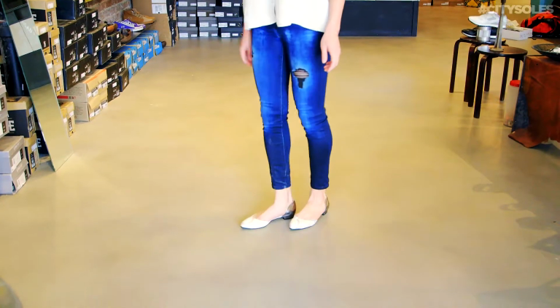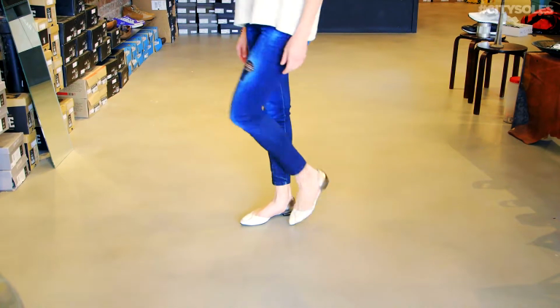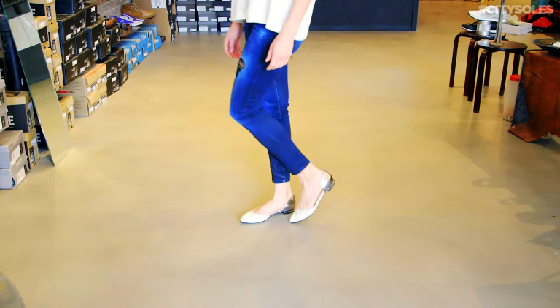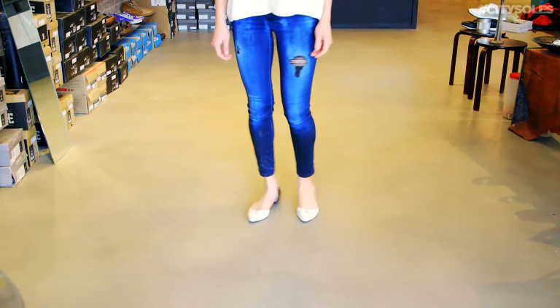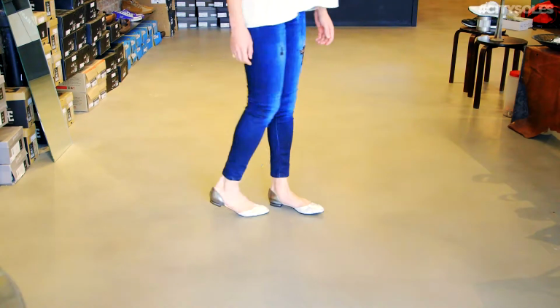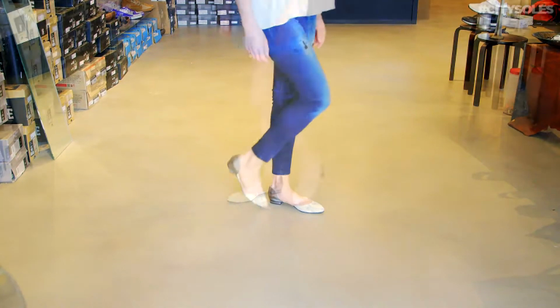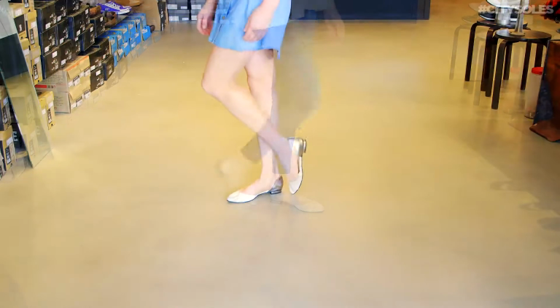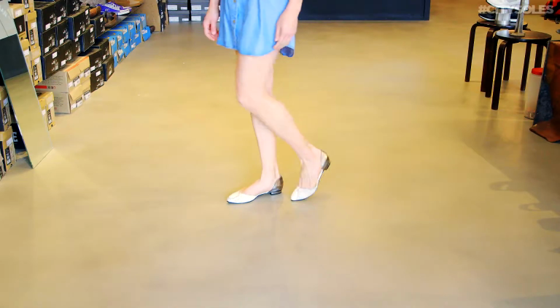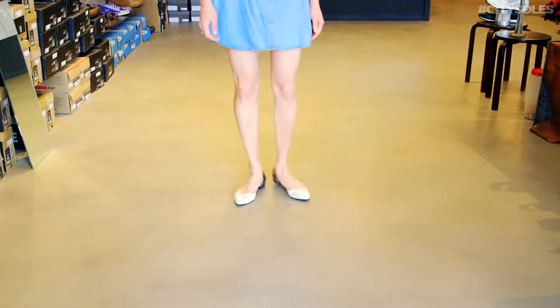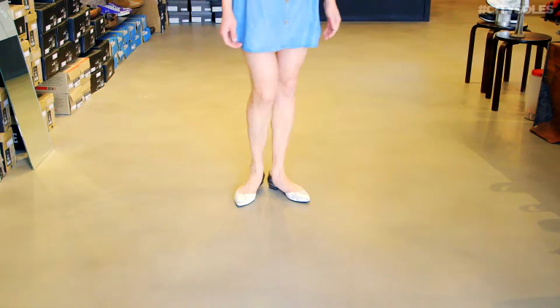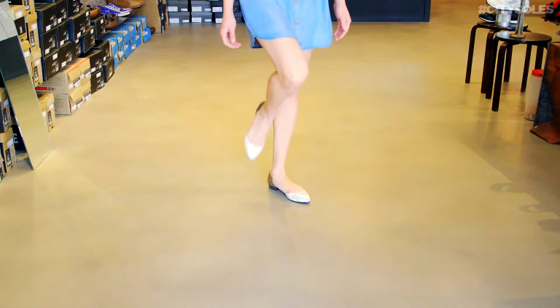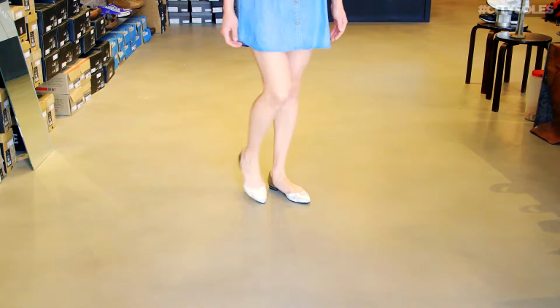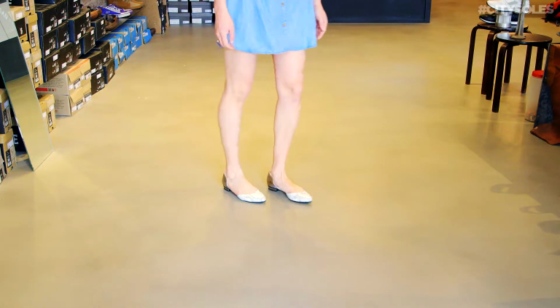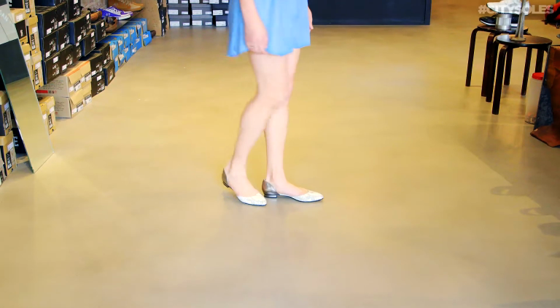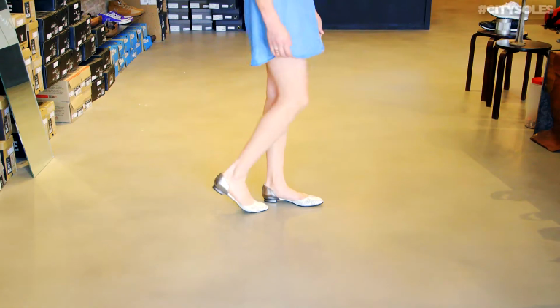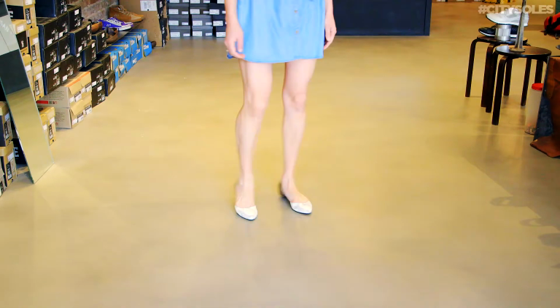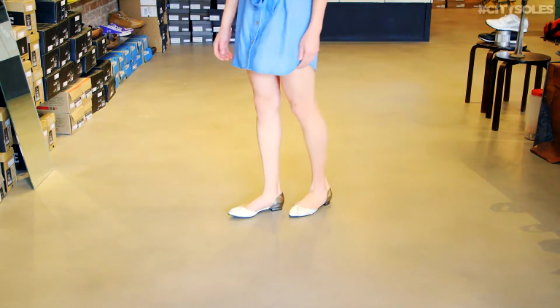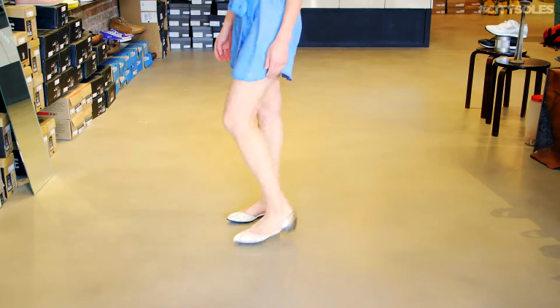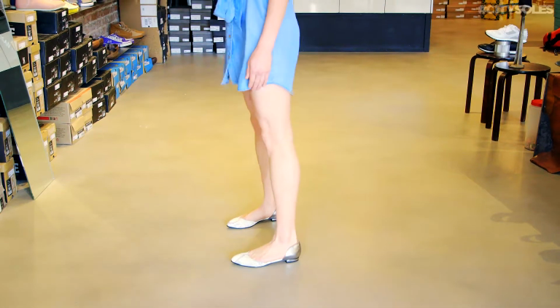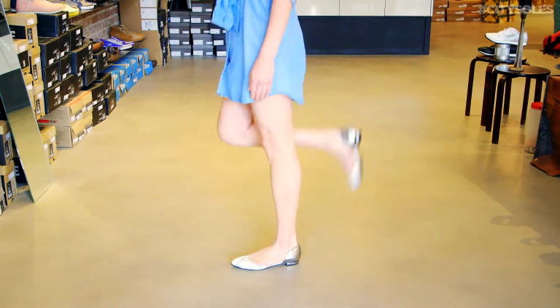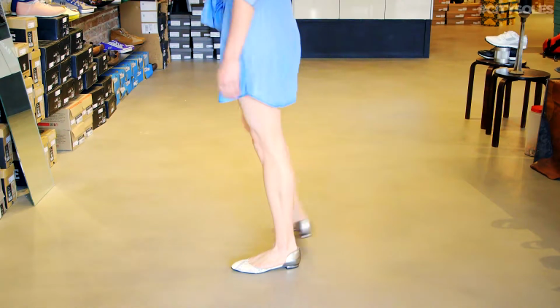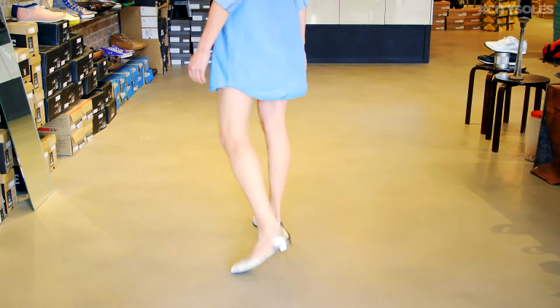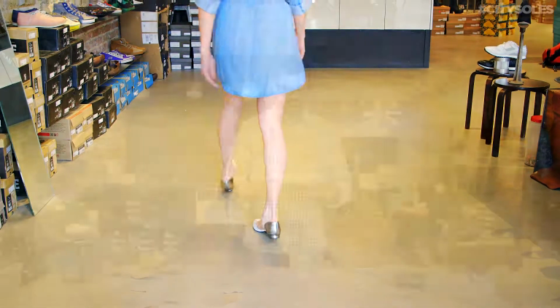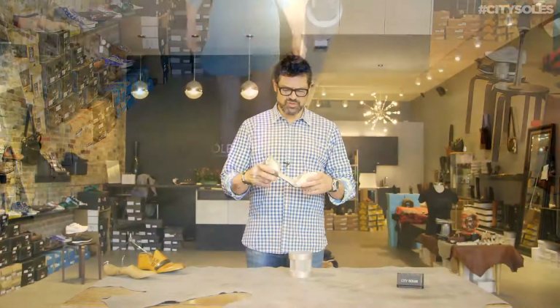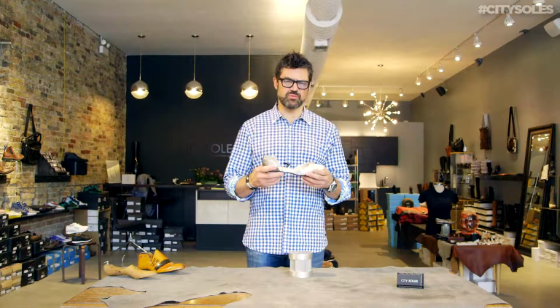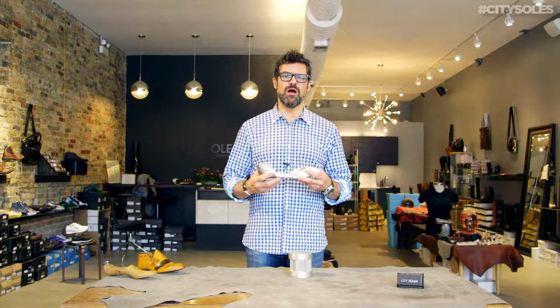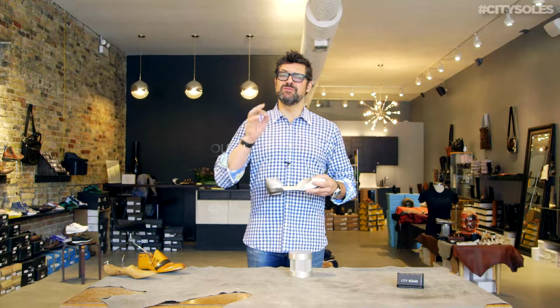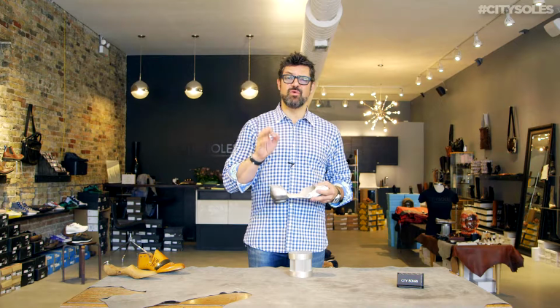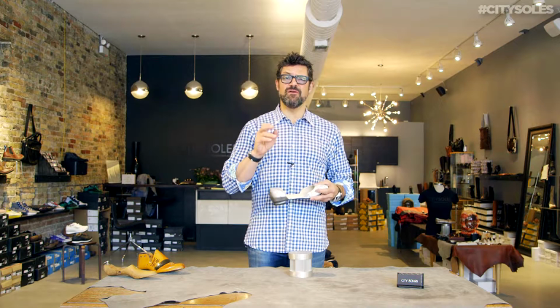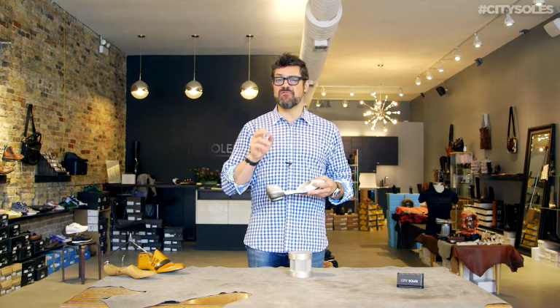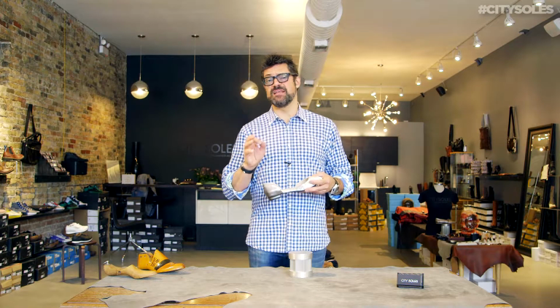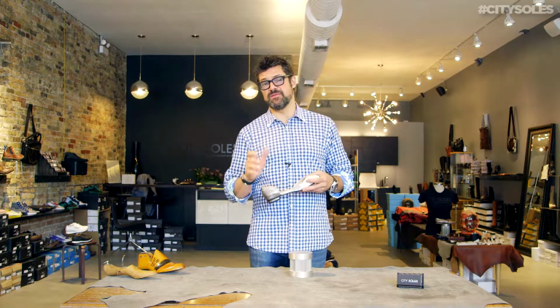A nice little touch on the d'Orsay design — it has a rubber gripper on the inside here, so it grabs your heel to prevent you from sliding out of the shoe. But the shoe fits really well.